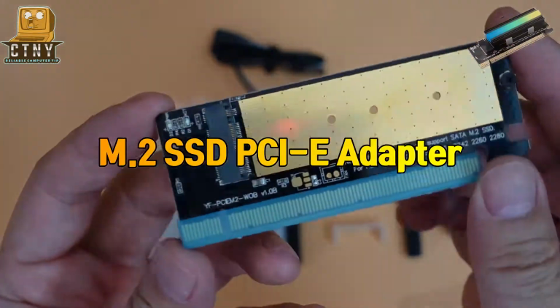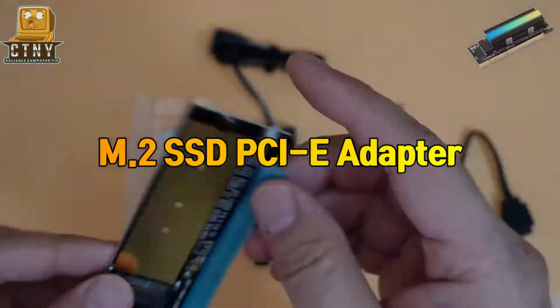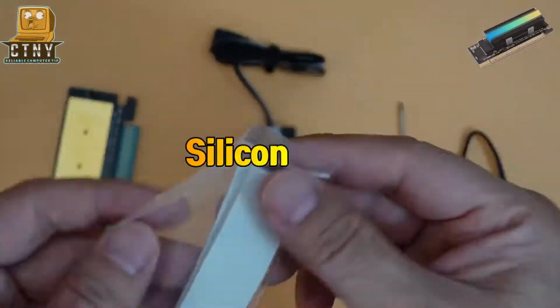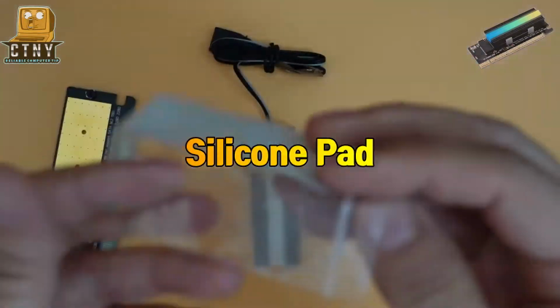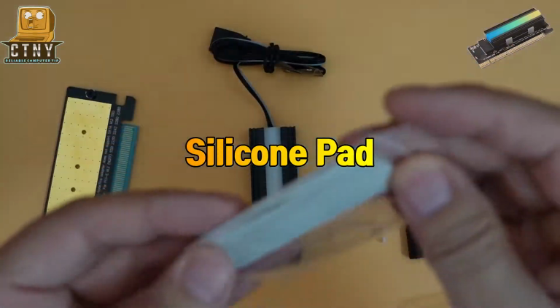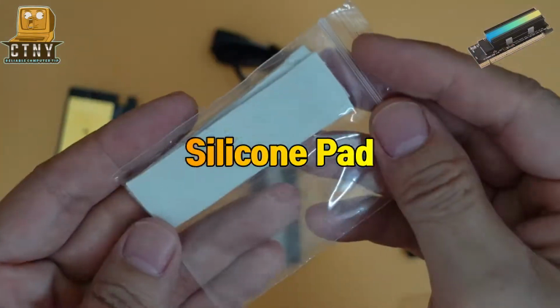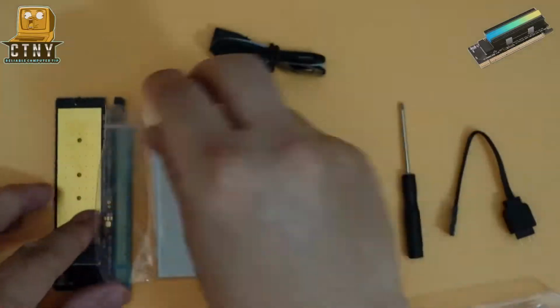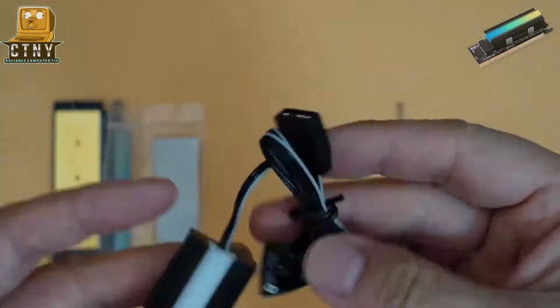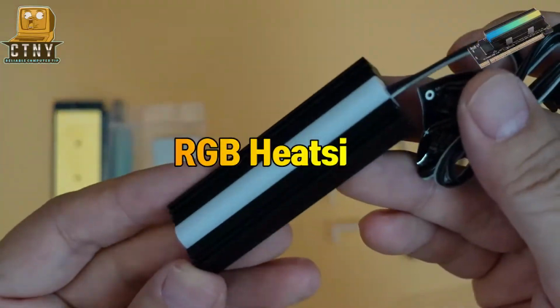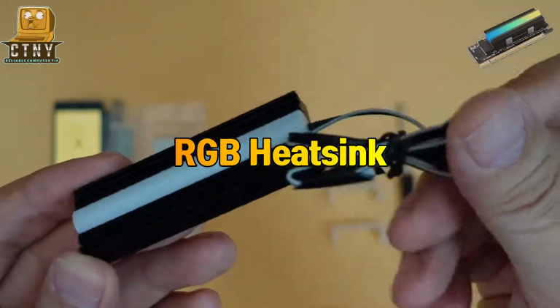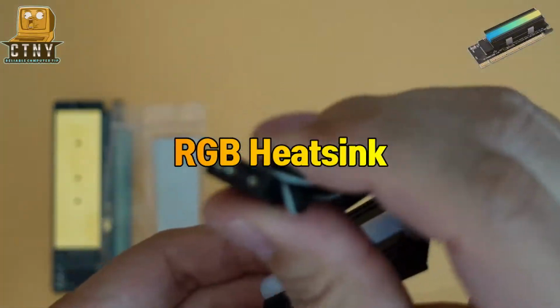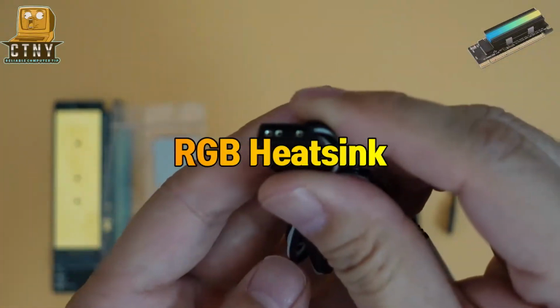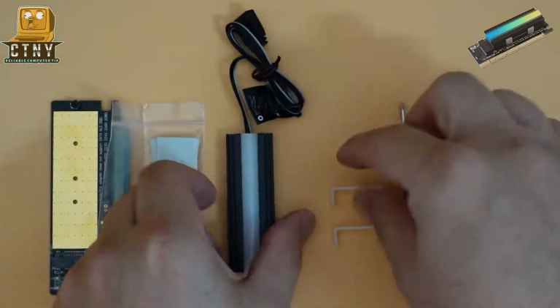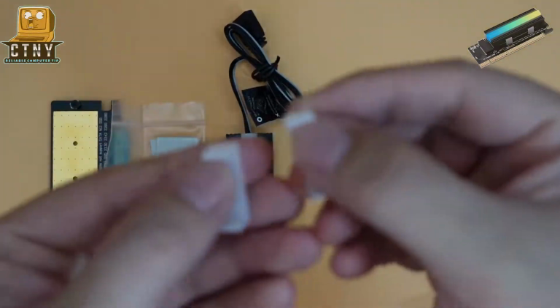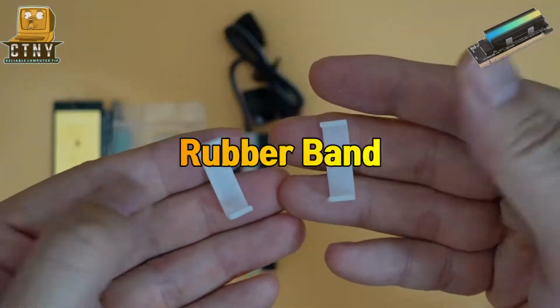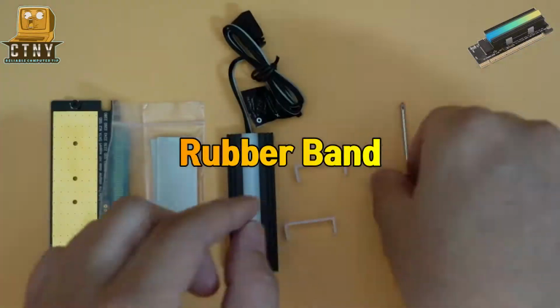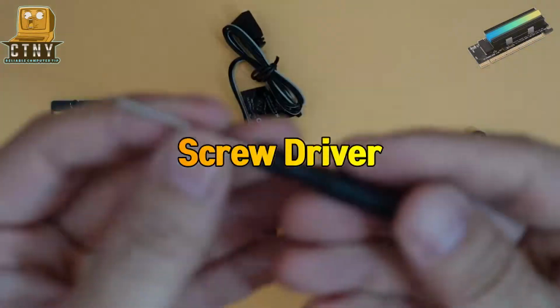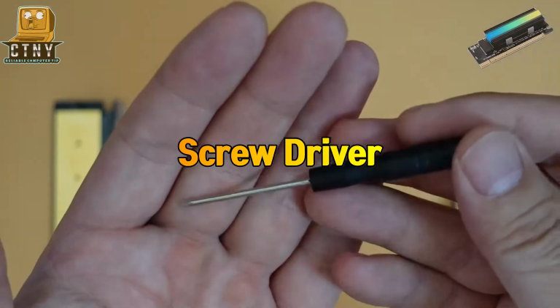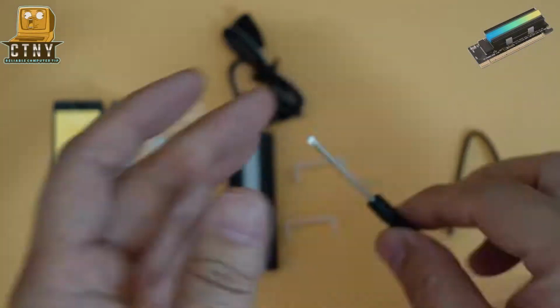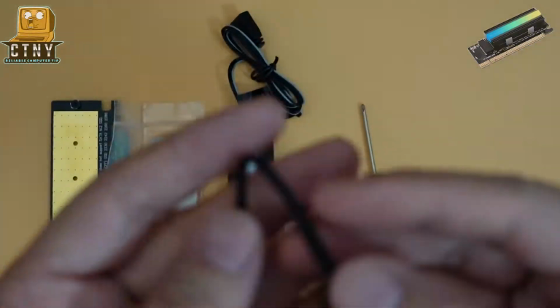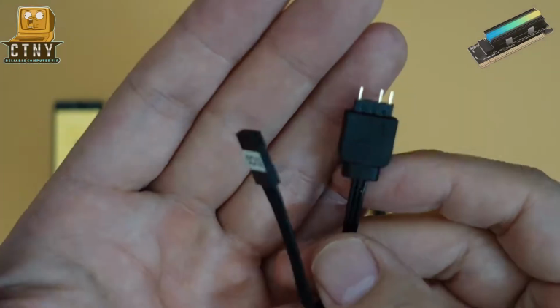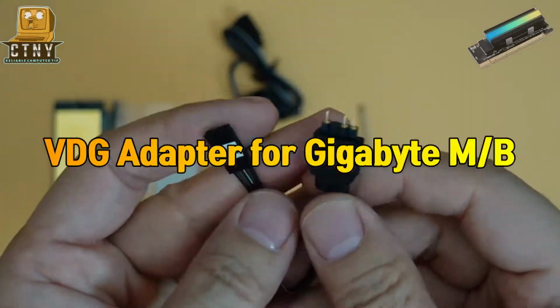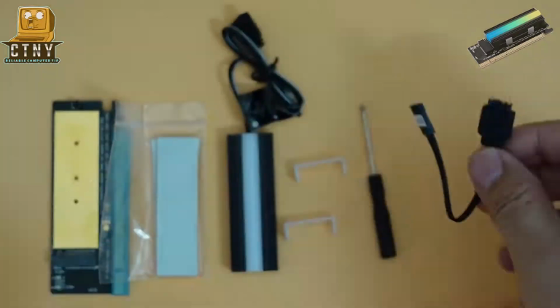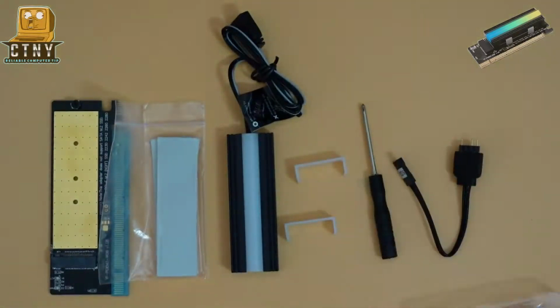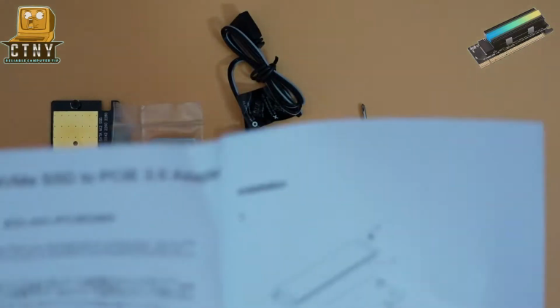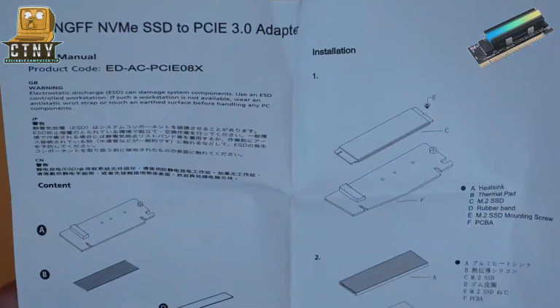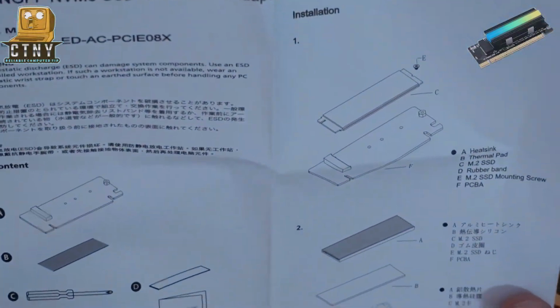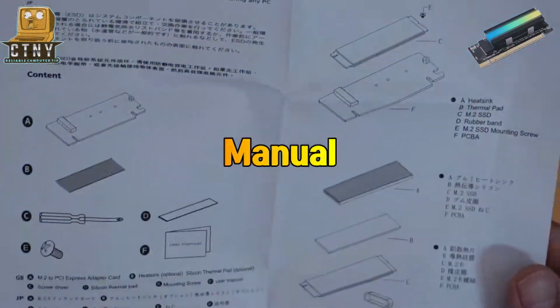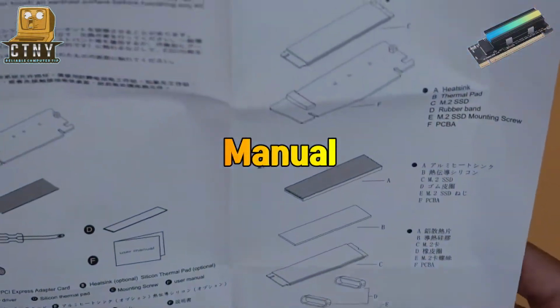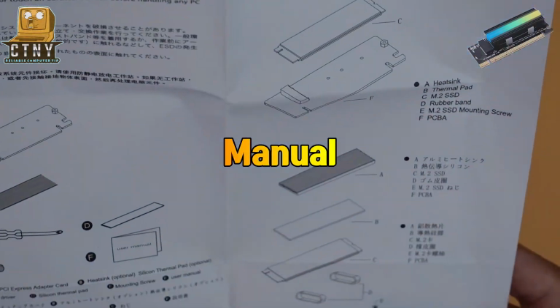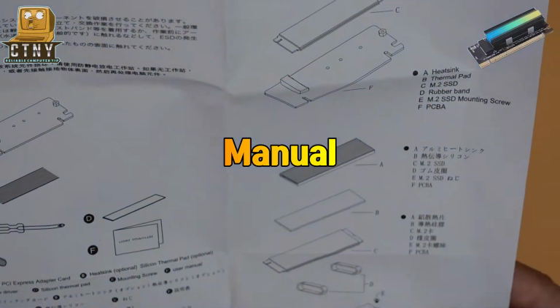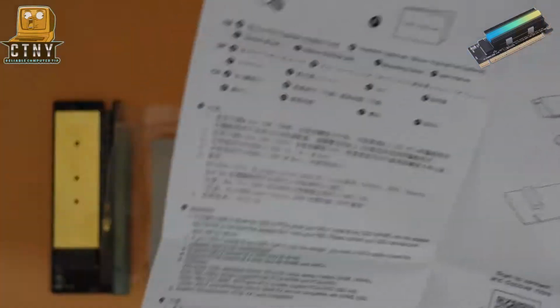The package includes: an M.2 SSD PCIe adapter, silicone pad, ARGB heatsink, rubber band, screwdriver, and a VDG adapter for Gigabyte motherboards. Oh, there's a manual also.